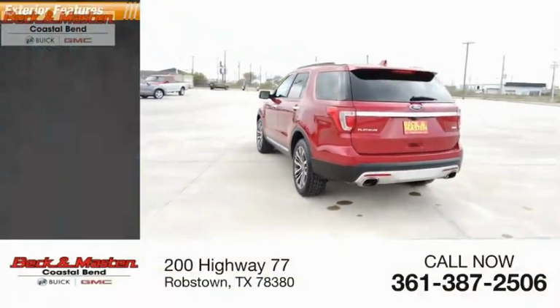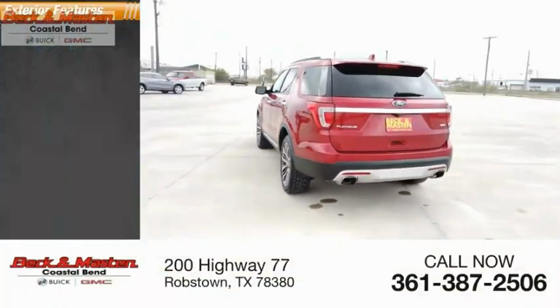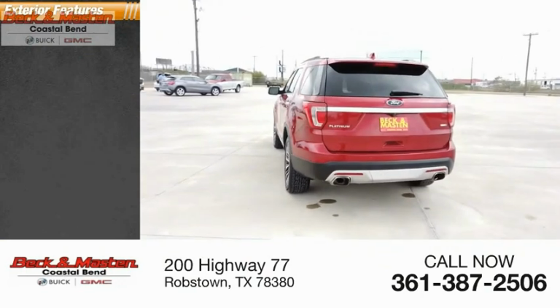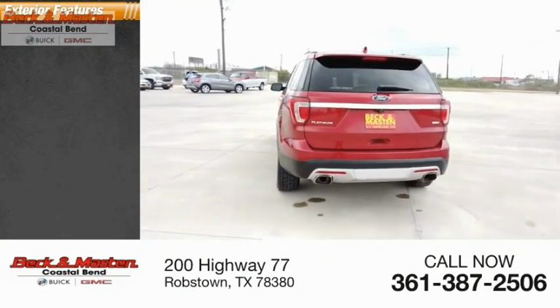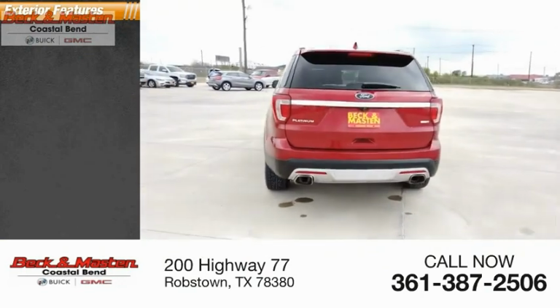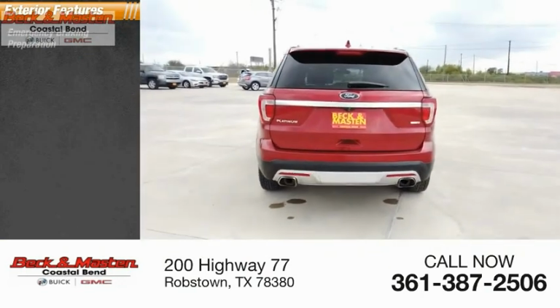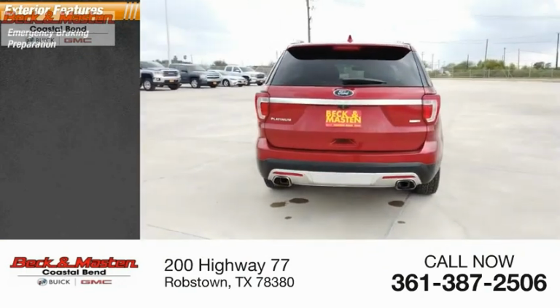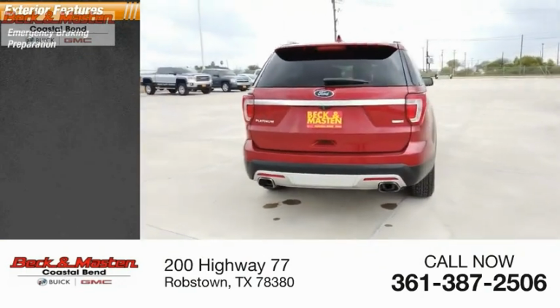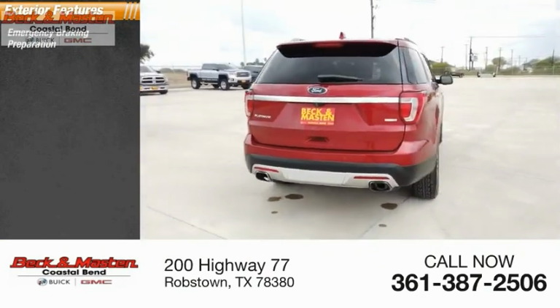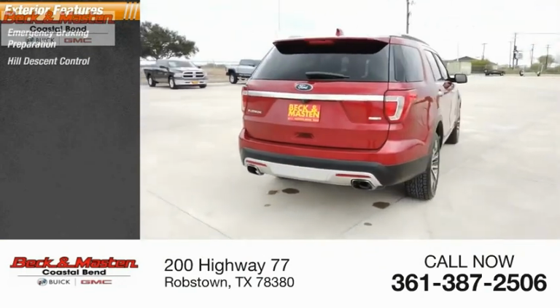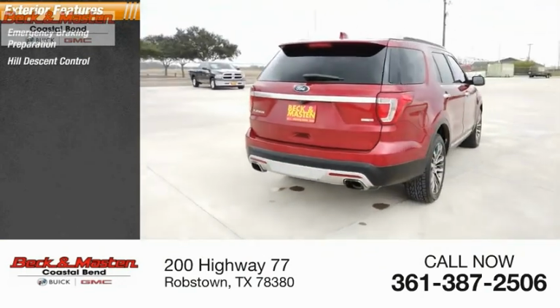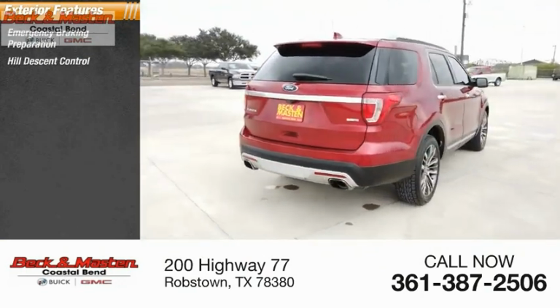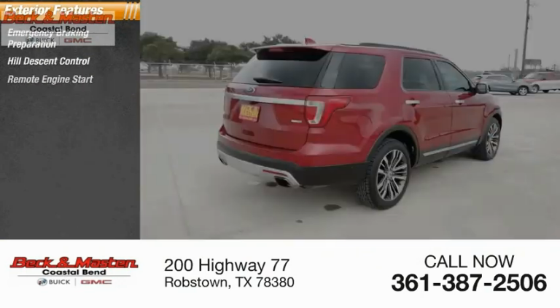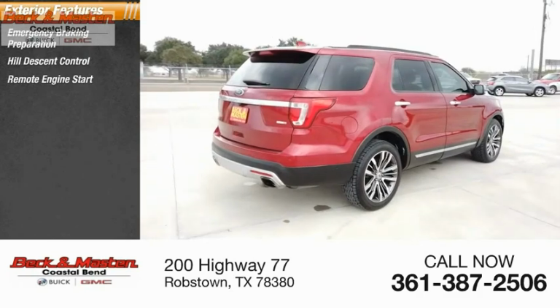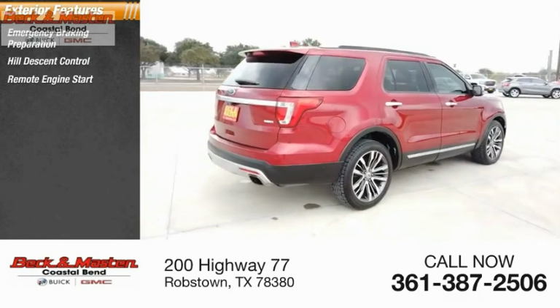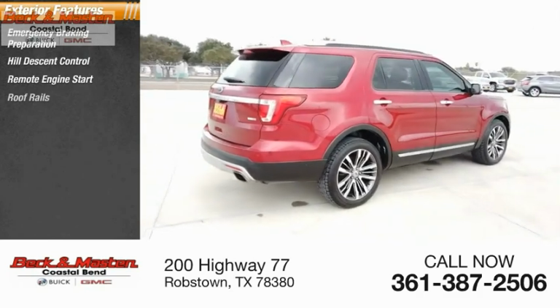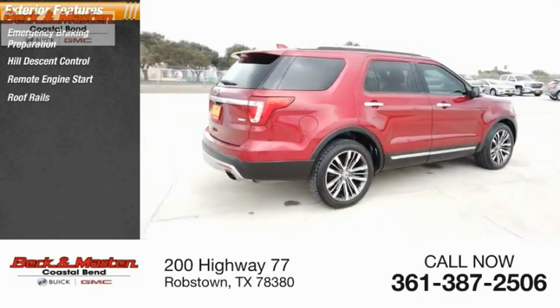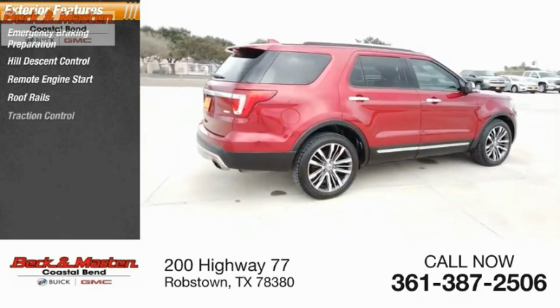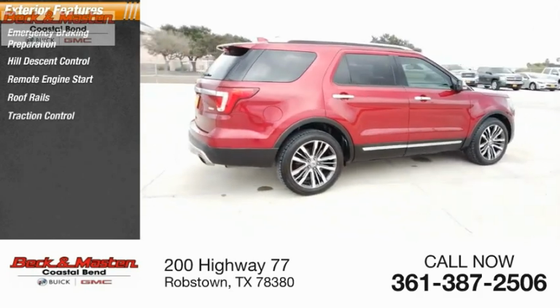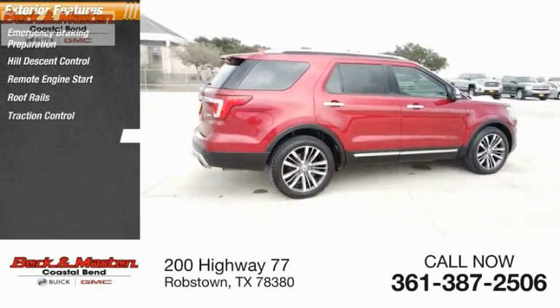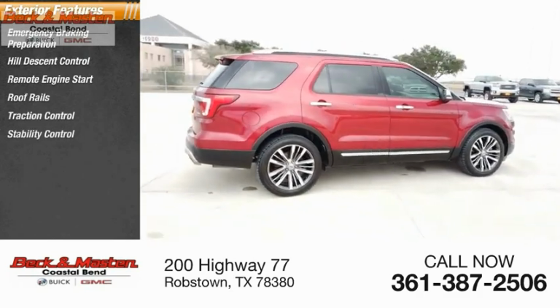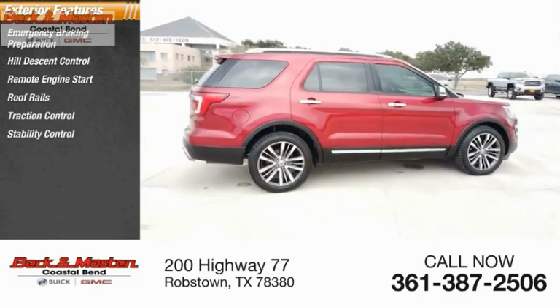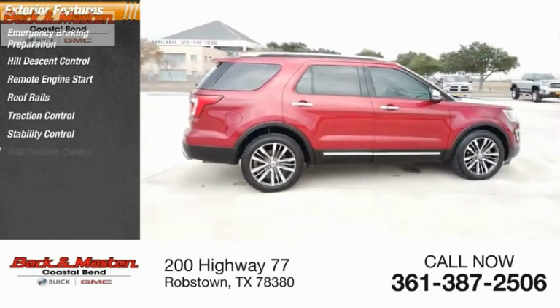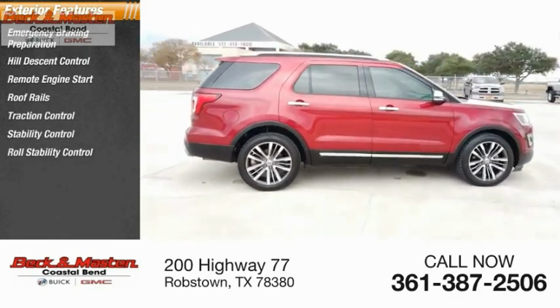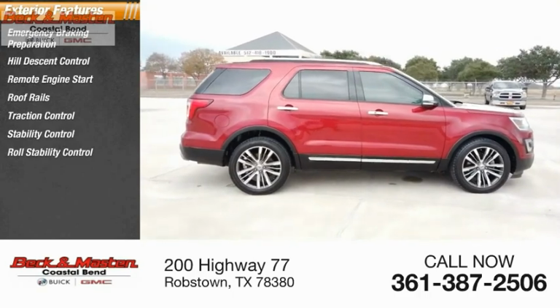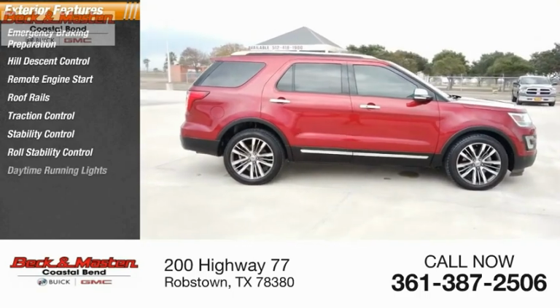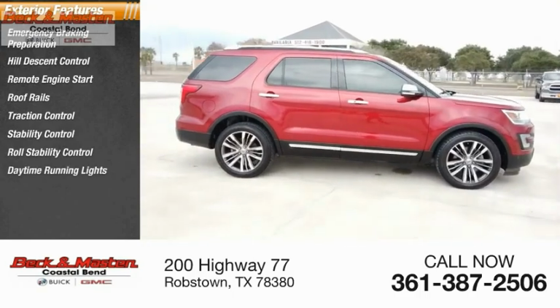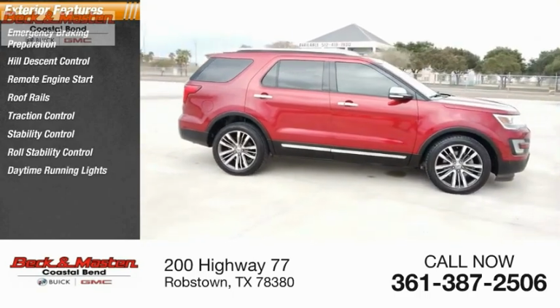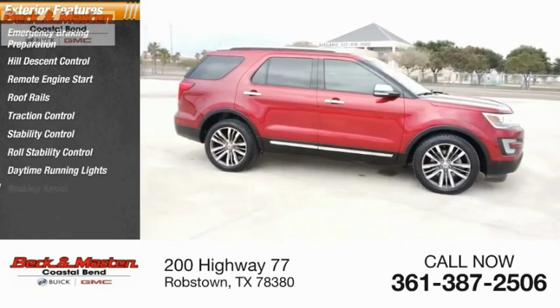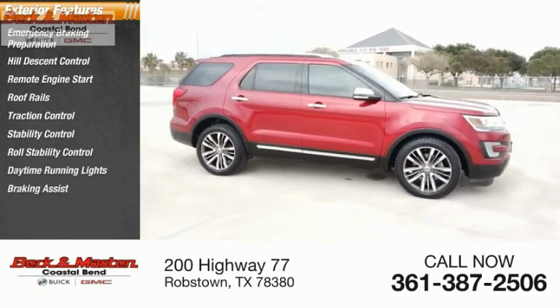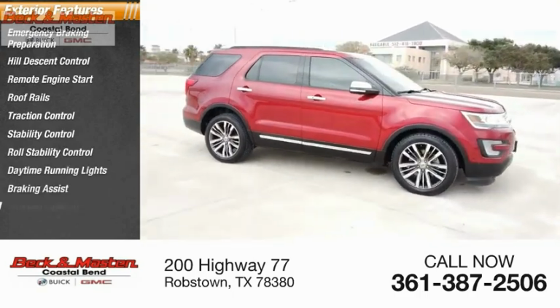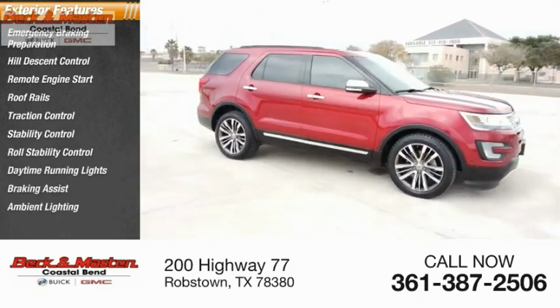Here are some of this vehicle's great options: emergency braking preparation, hill descent control, remote engine start, roof rails, traction control, stability control, roll stability control, daytime running lights, braking assist, and ambient lighting.